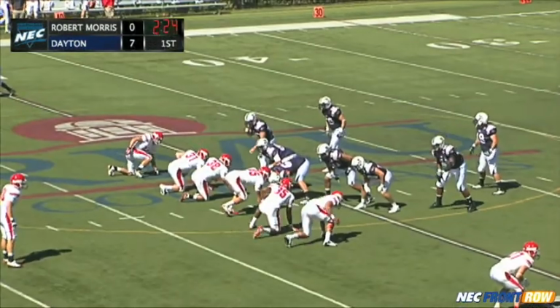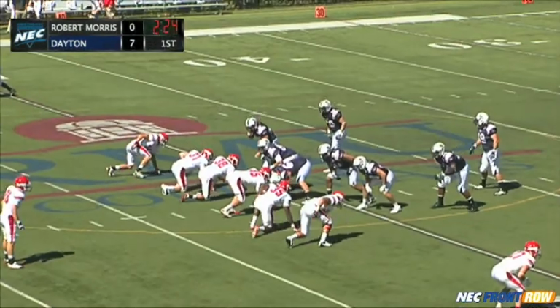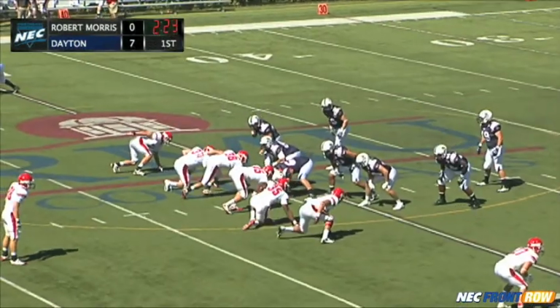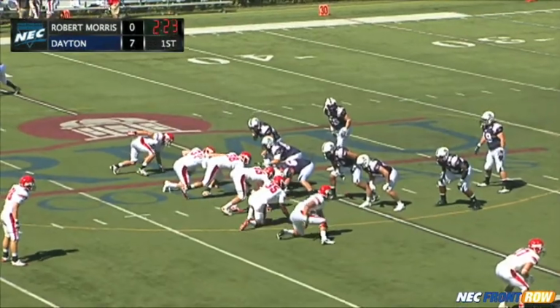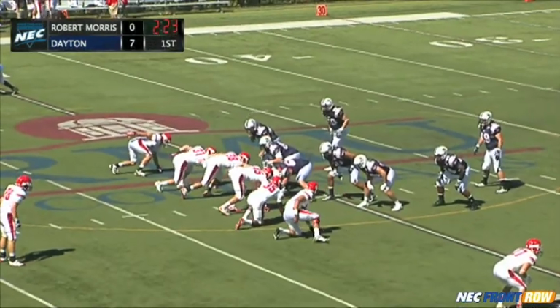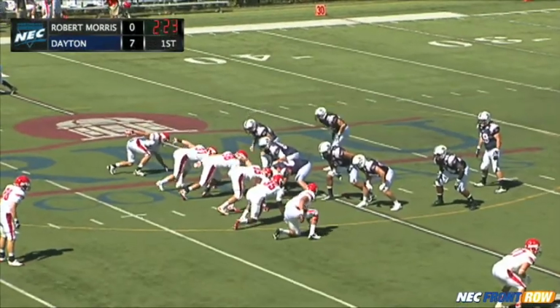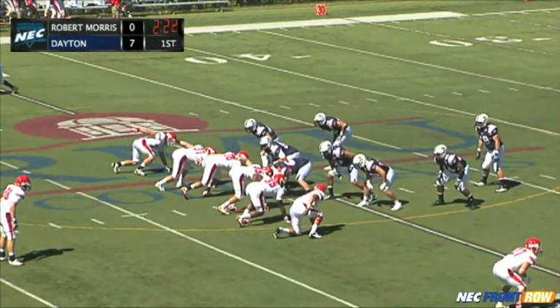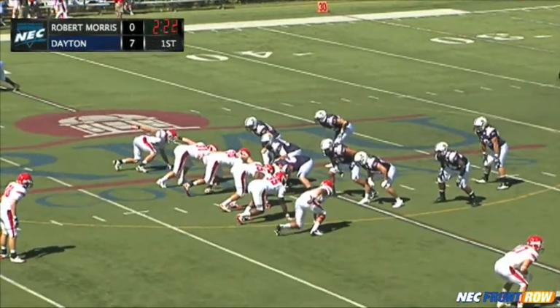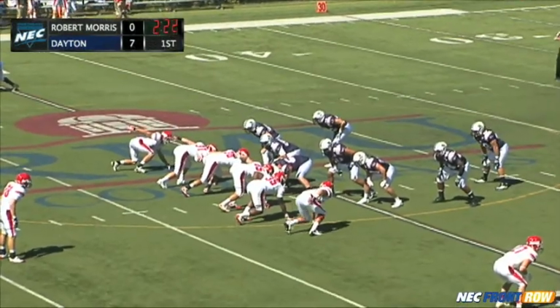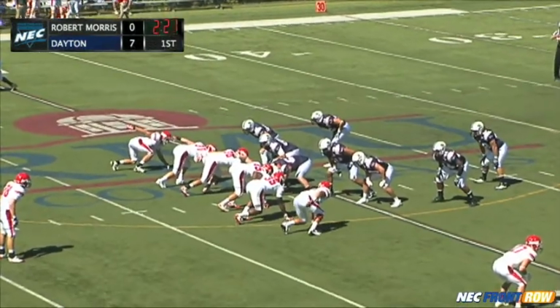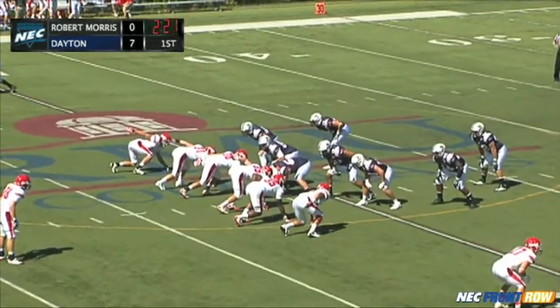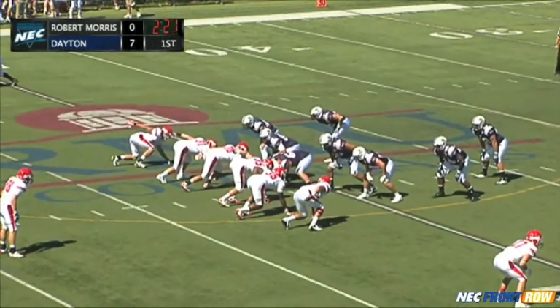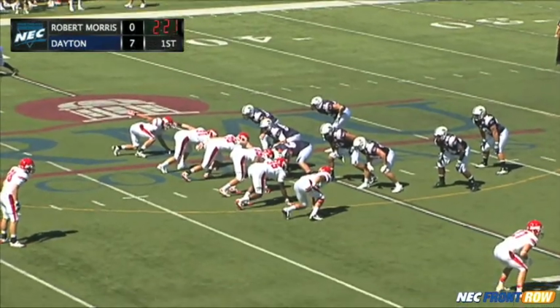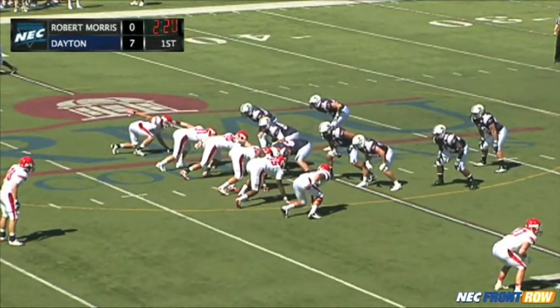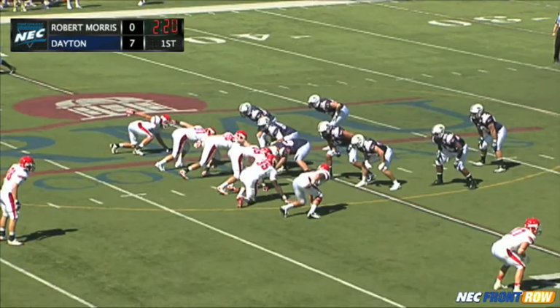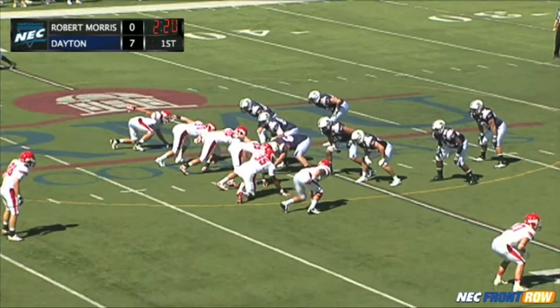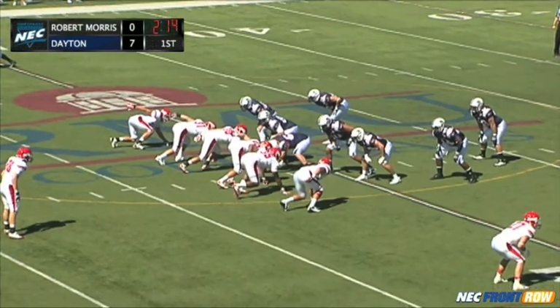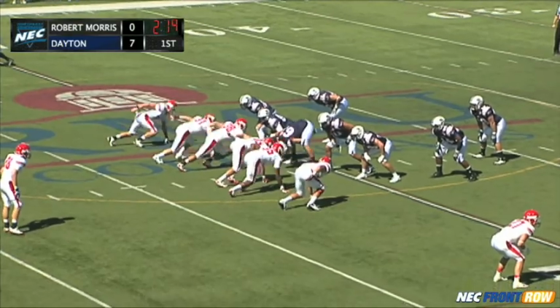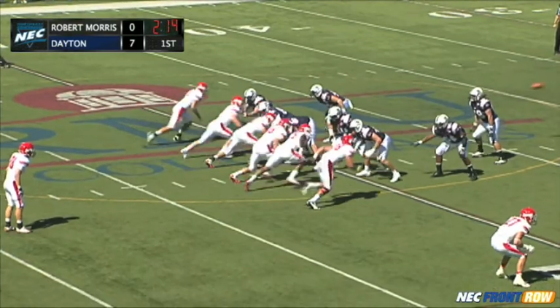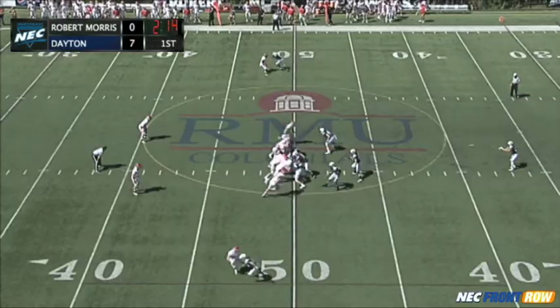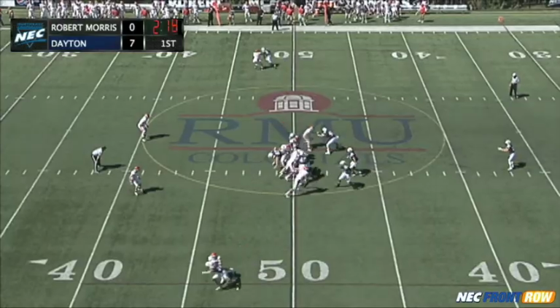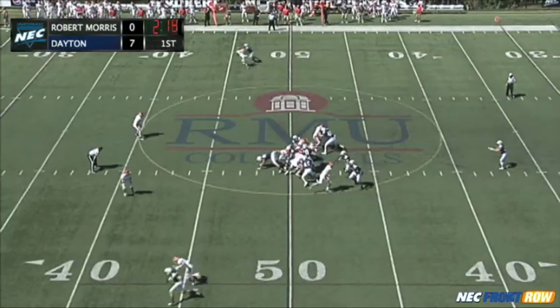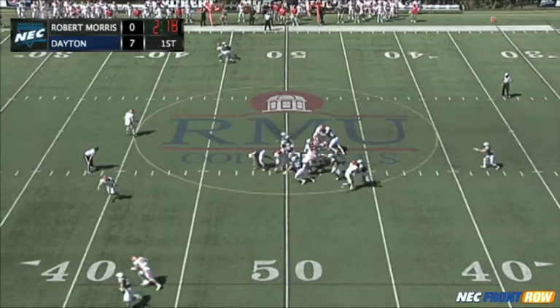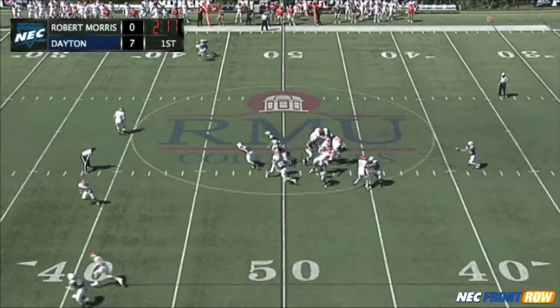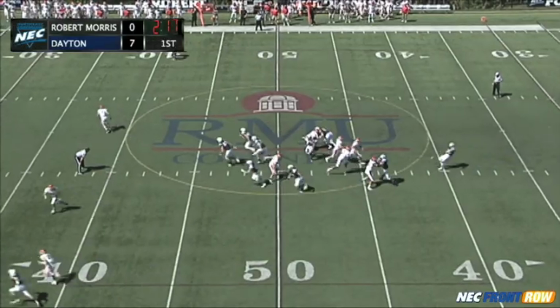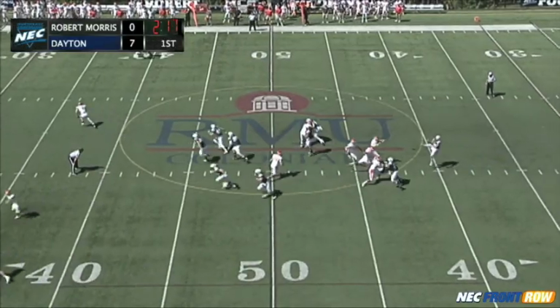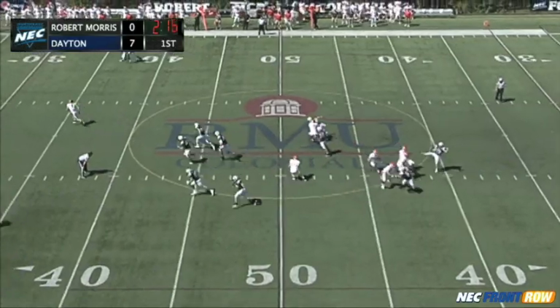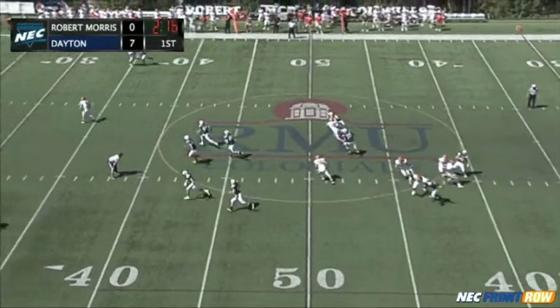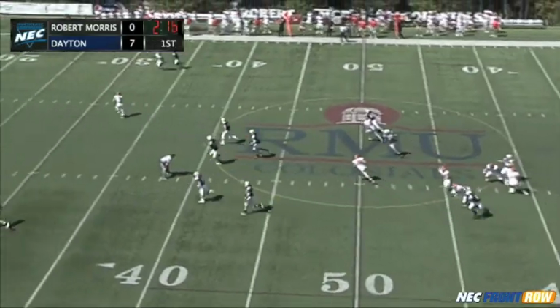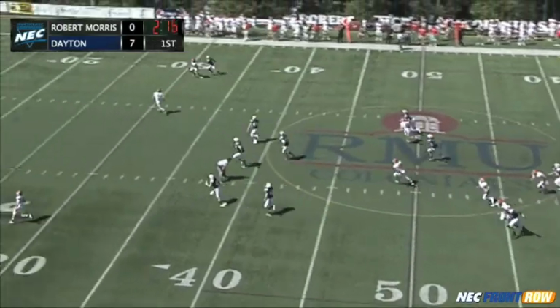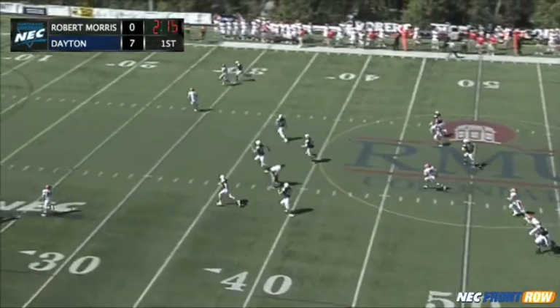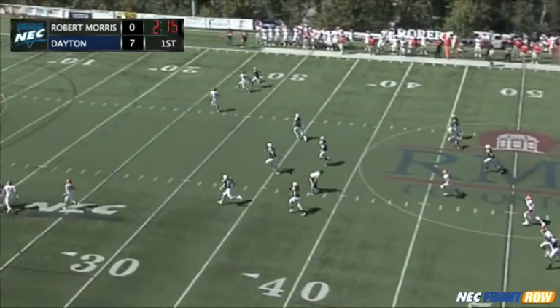Every defensive back has a quarter of the field, and the linebackers drop so deep right there. And then these programs know each other so well — this is going to be a battle for every series.